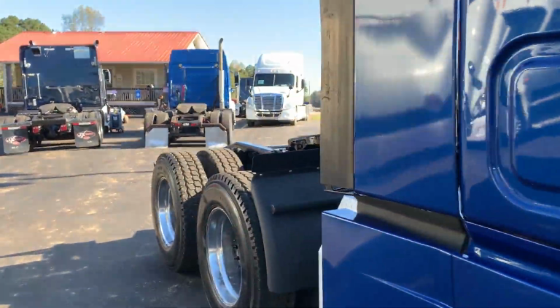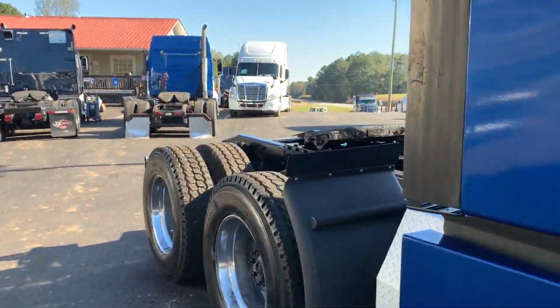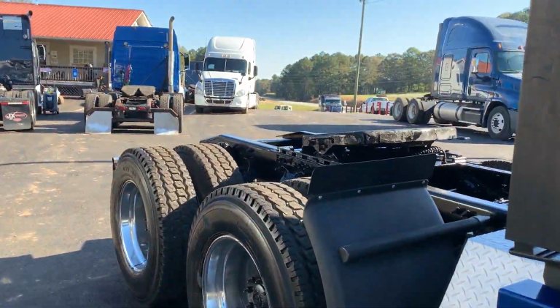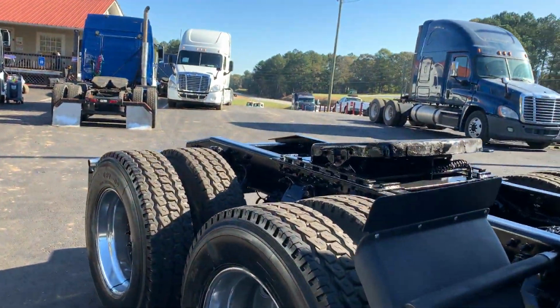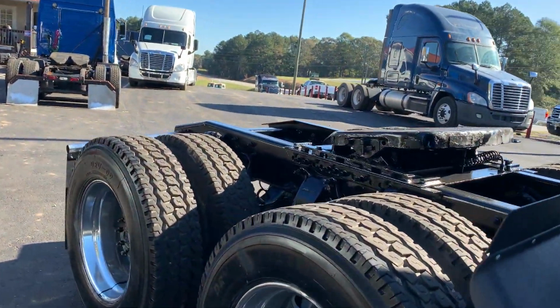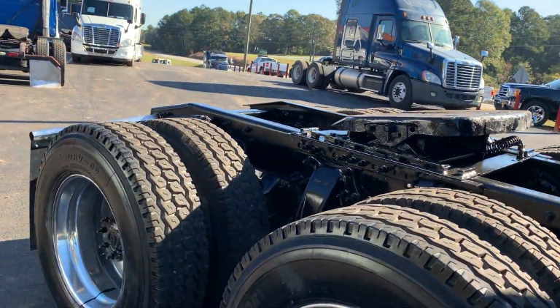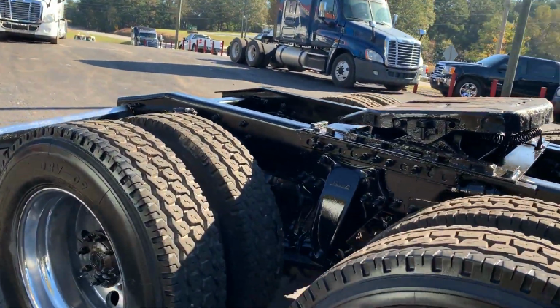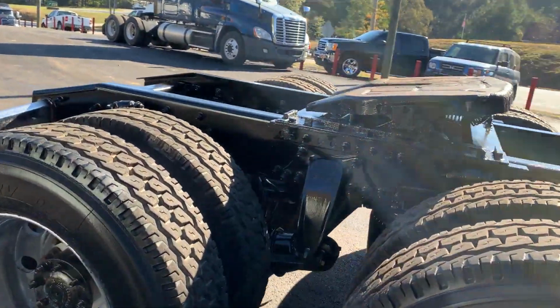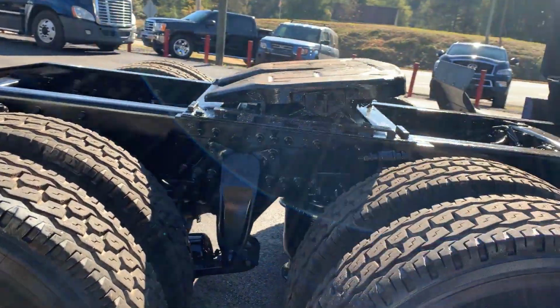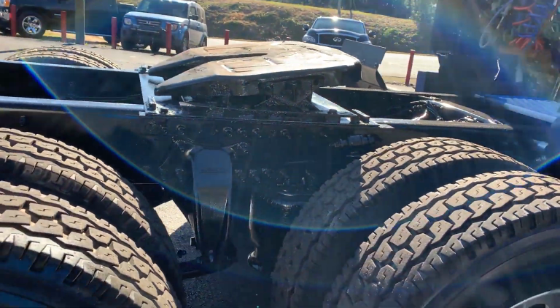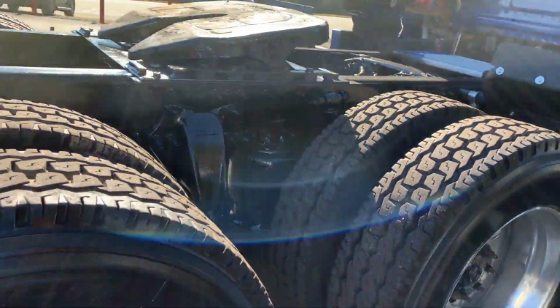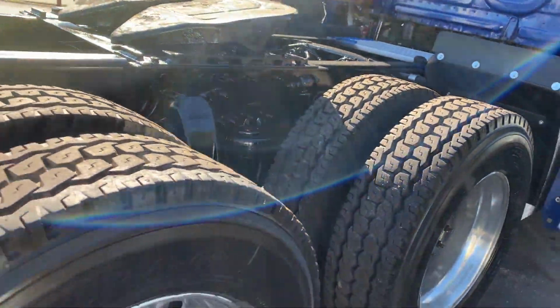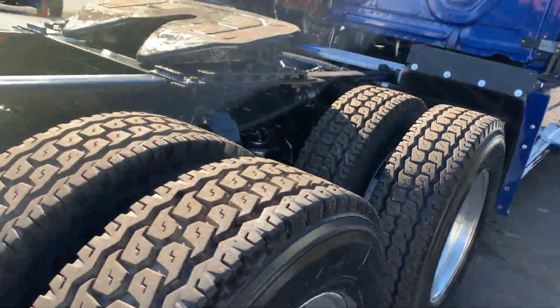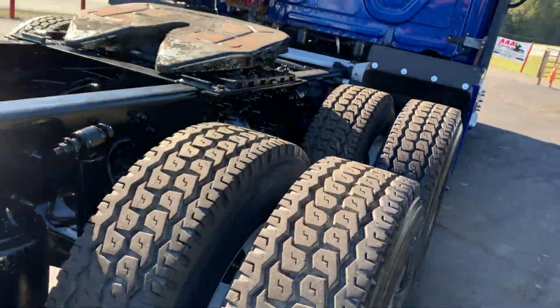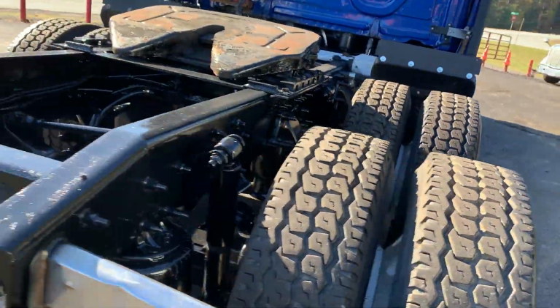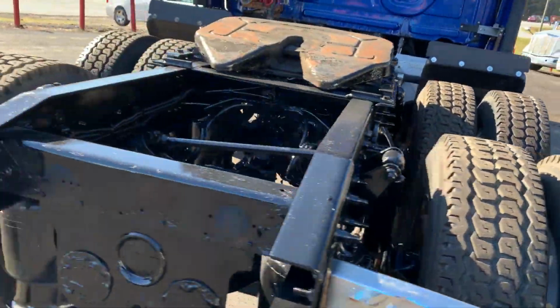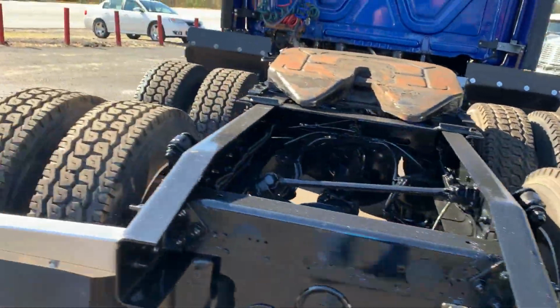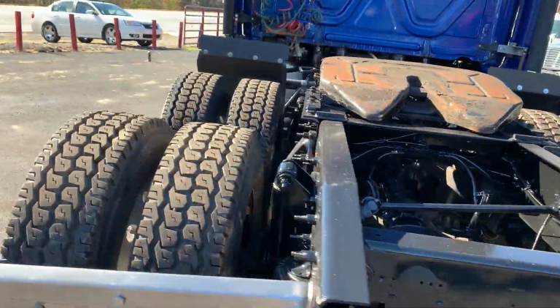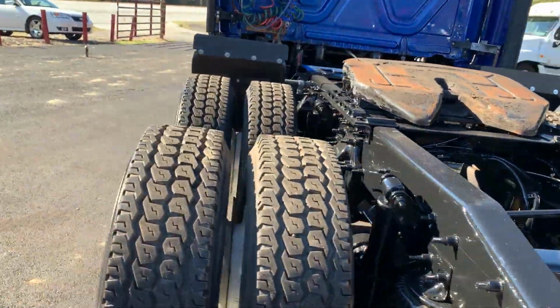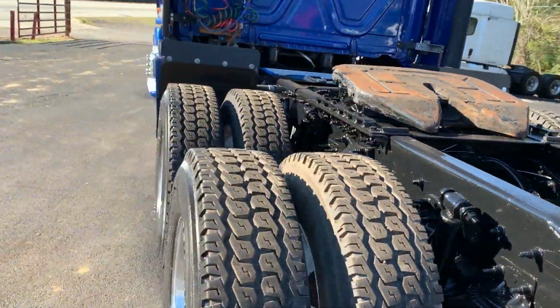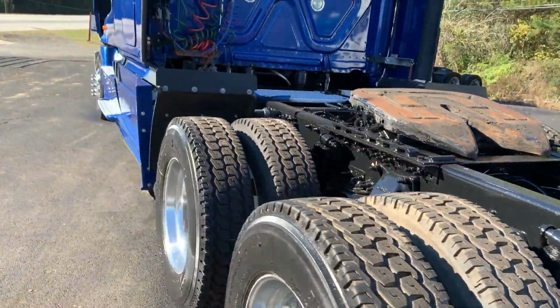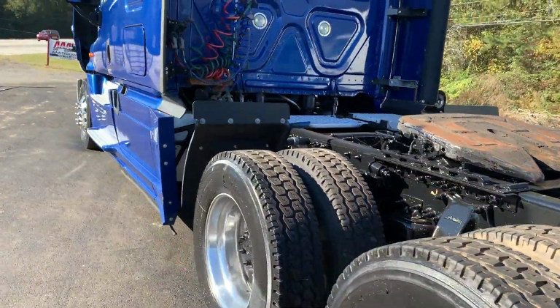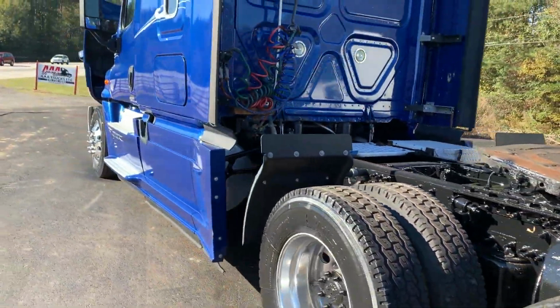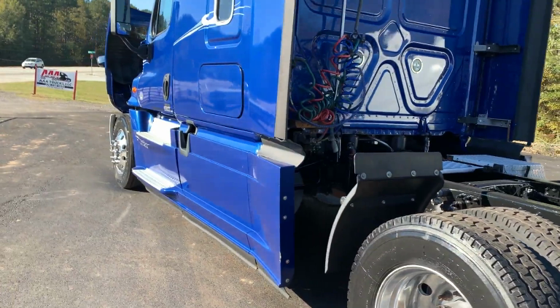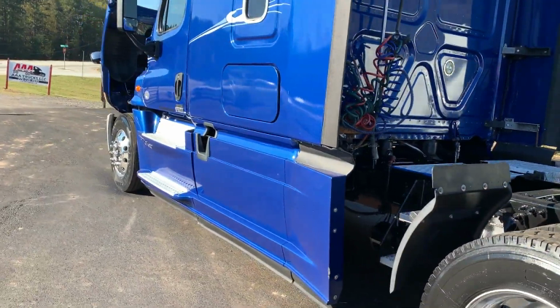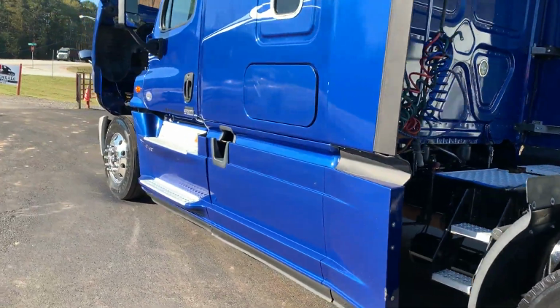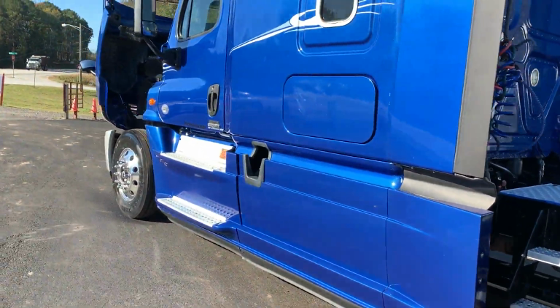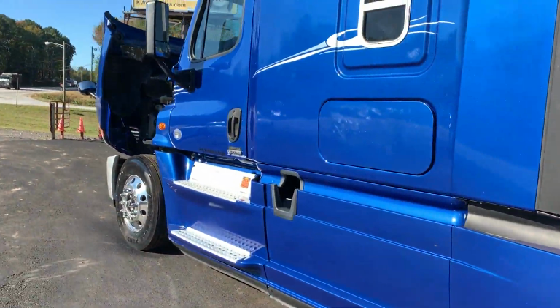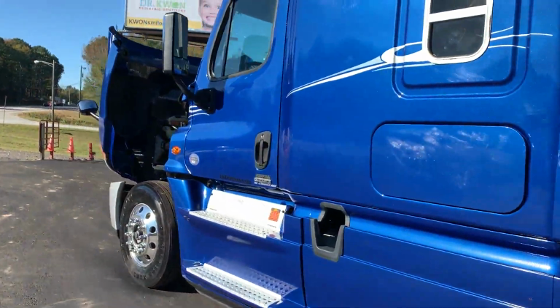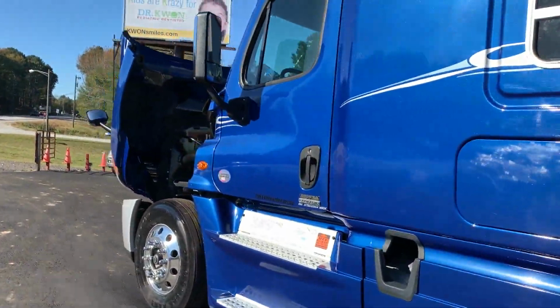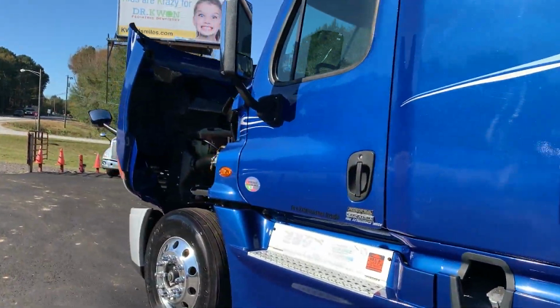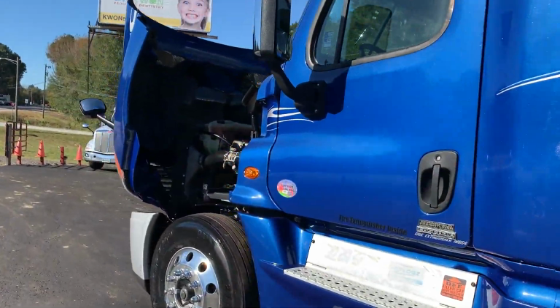Almost brand new virgin rubber back here. Air slide fifth wheel. Nice looking truck, folks.